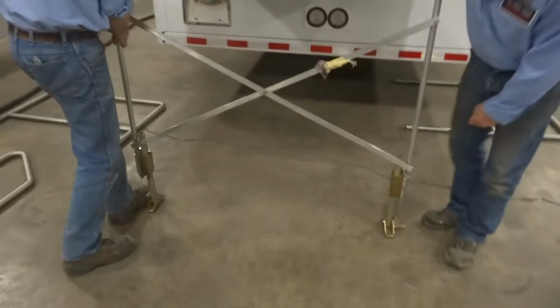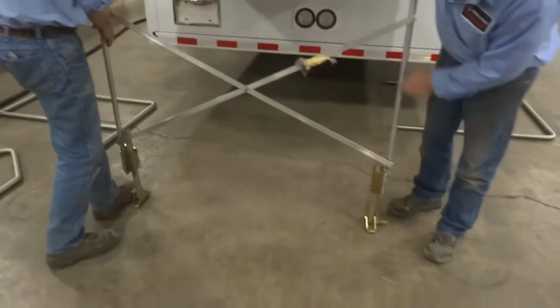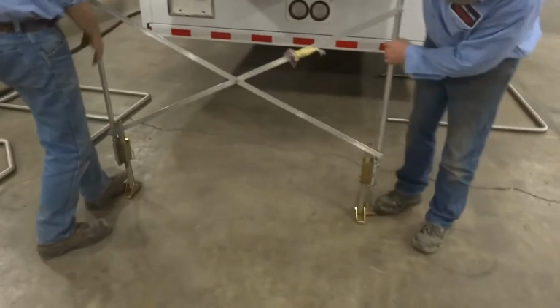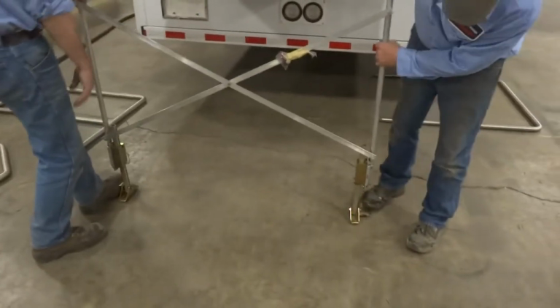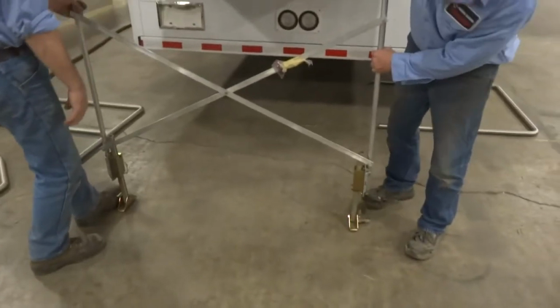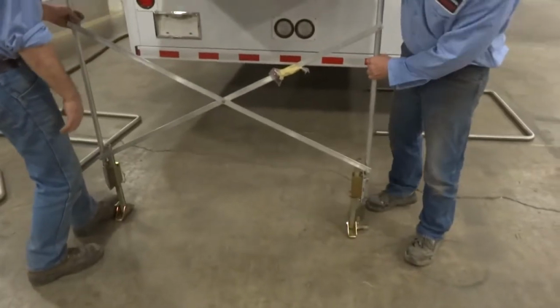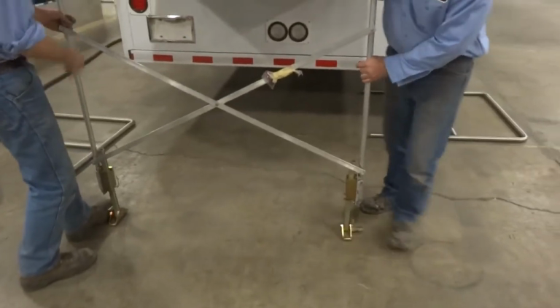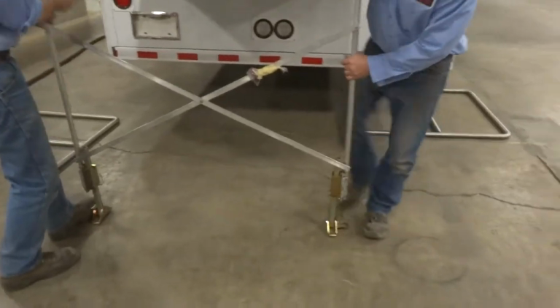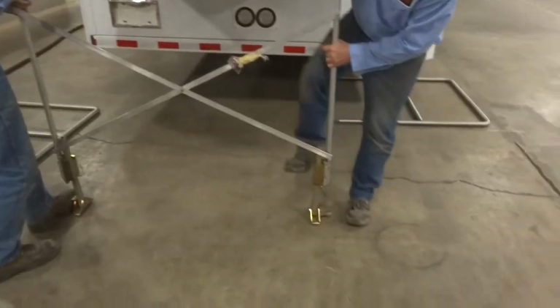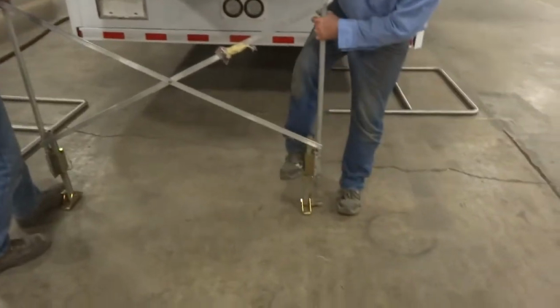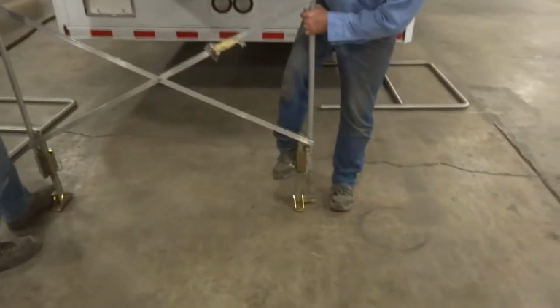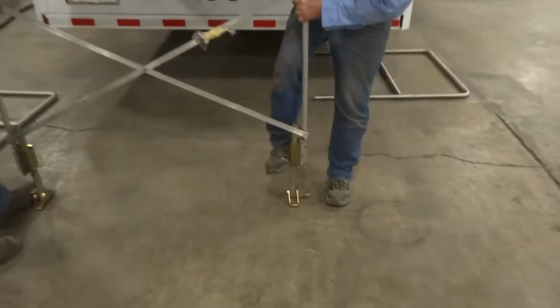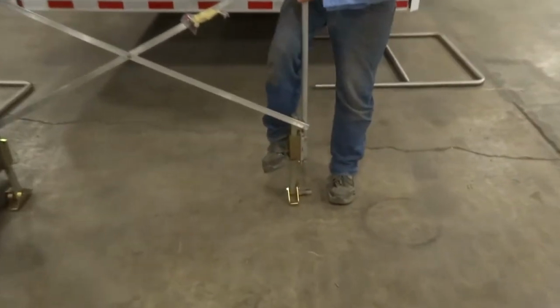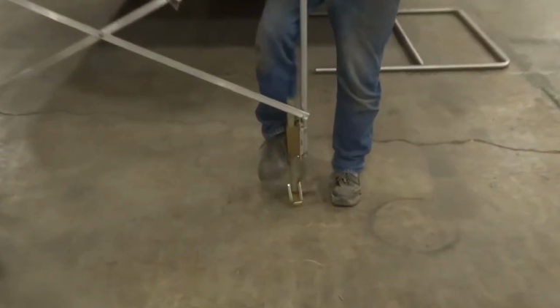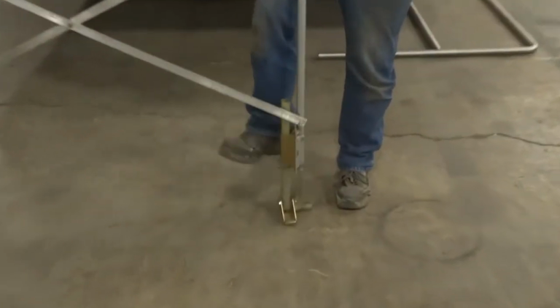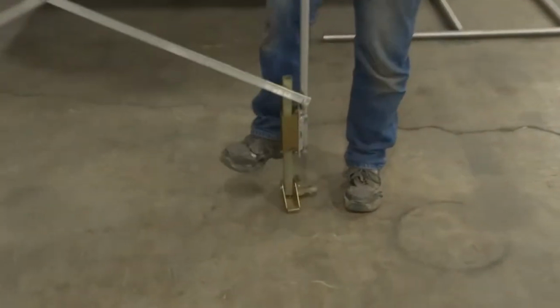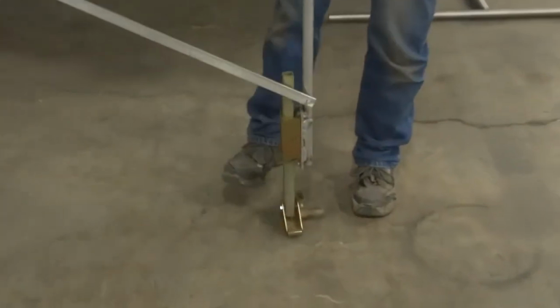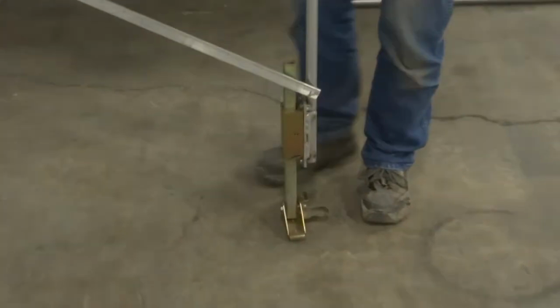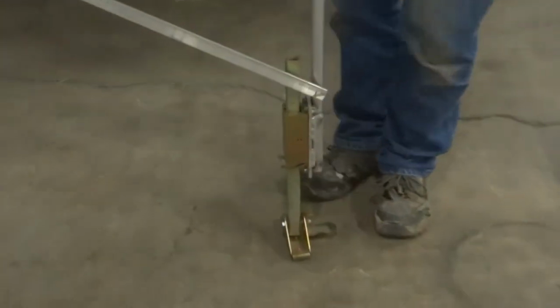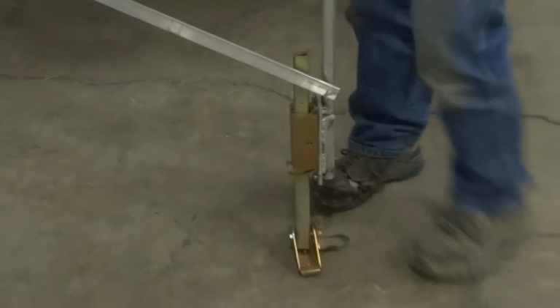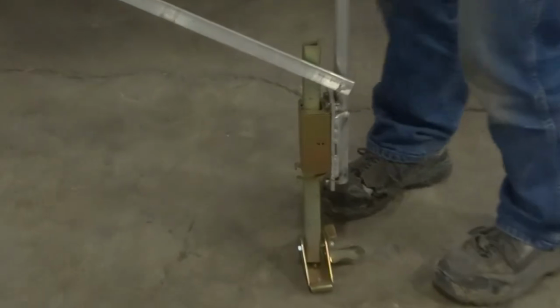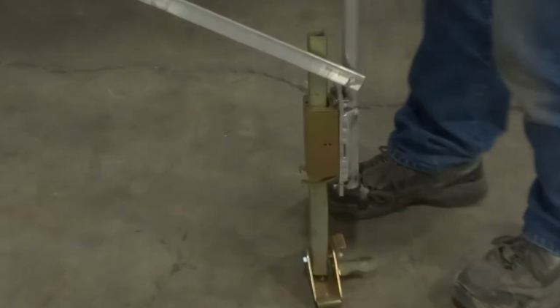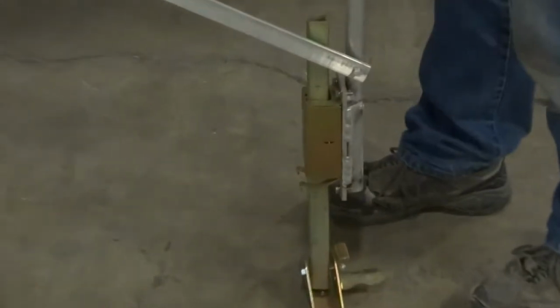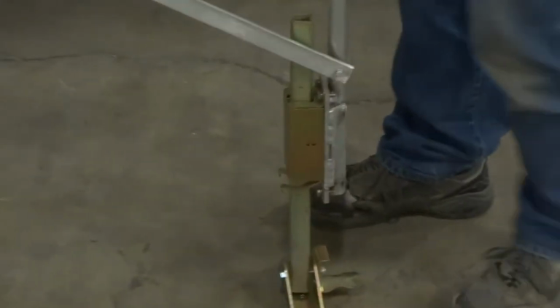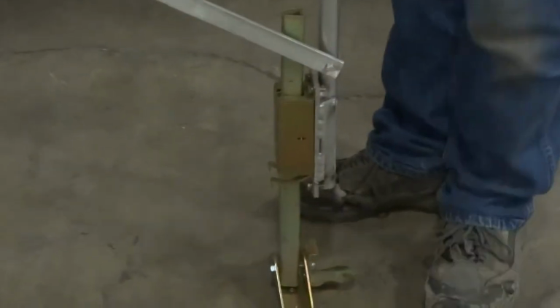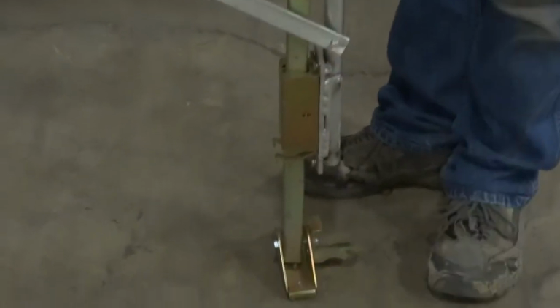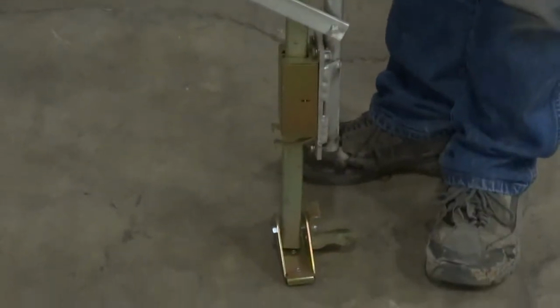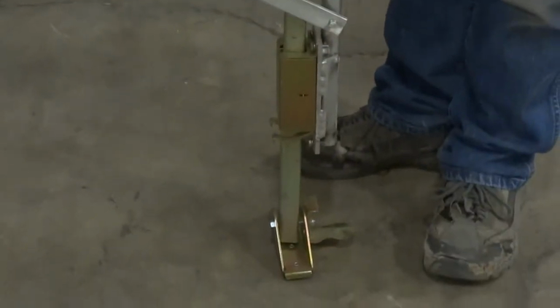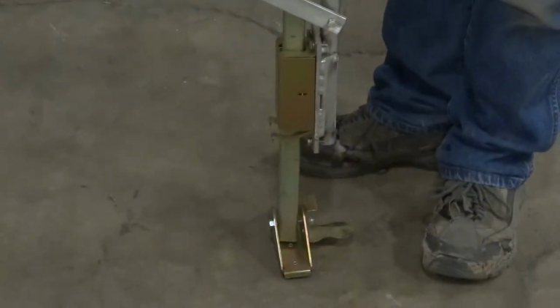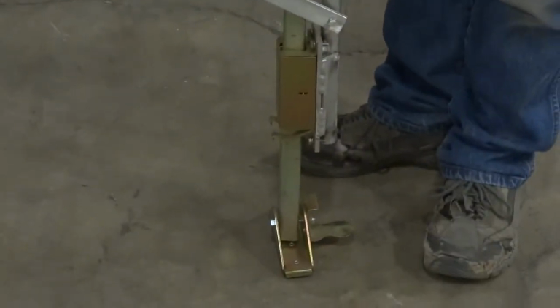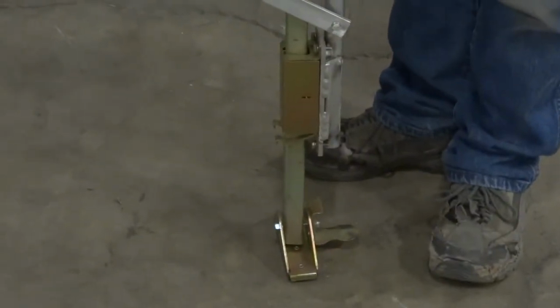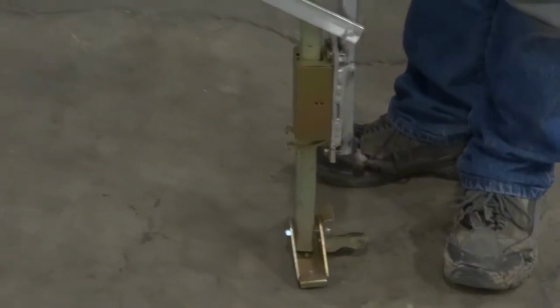Here we go again with the adjustable feet. I think you can lower them down just a little bit, please.